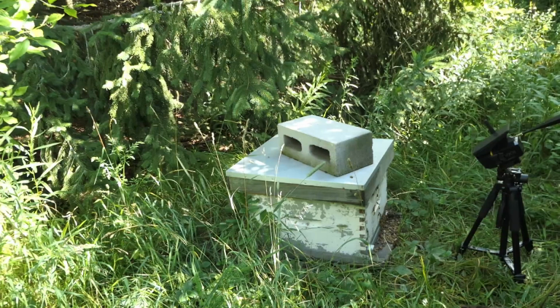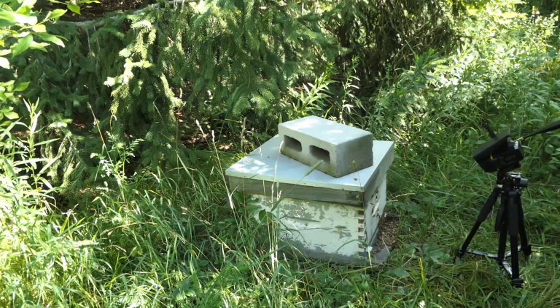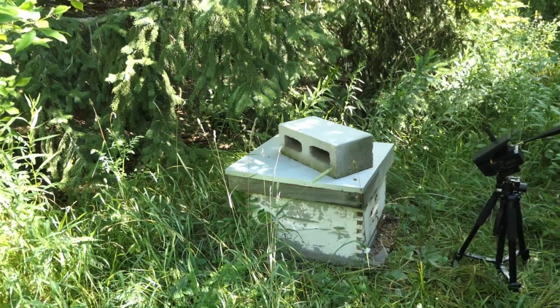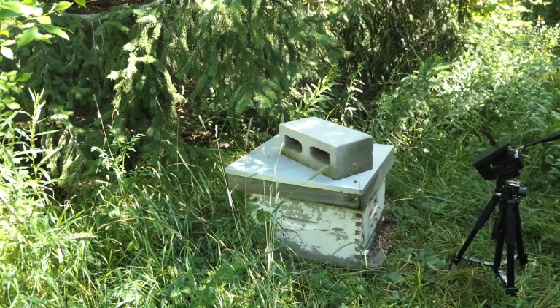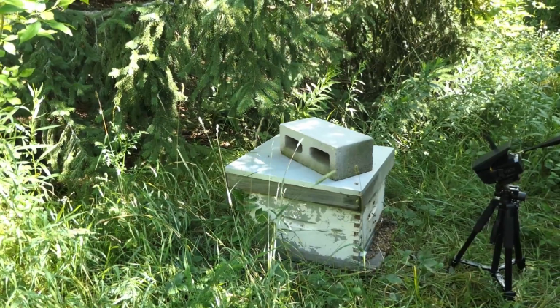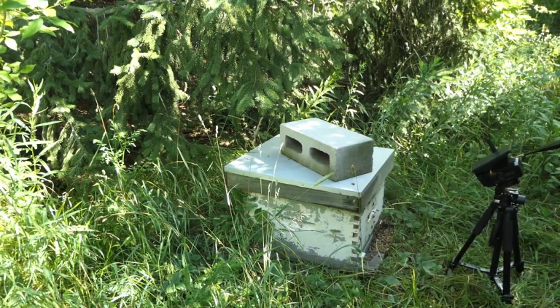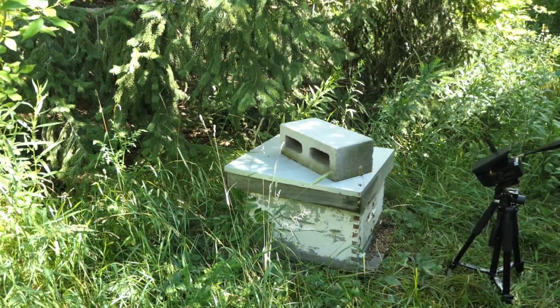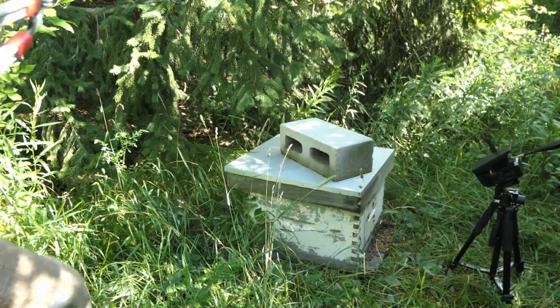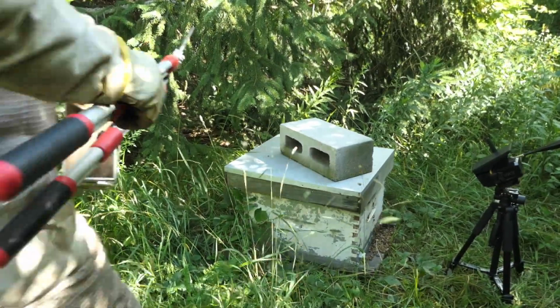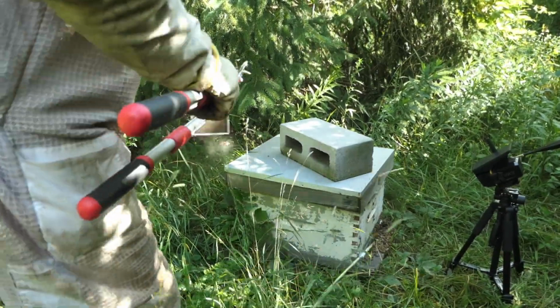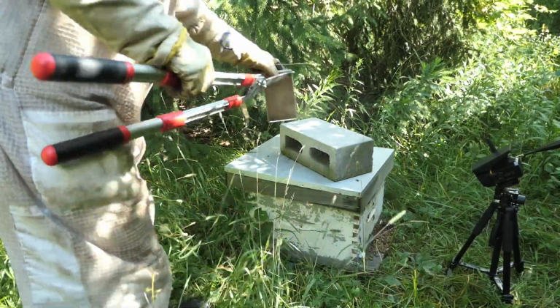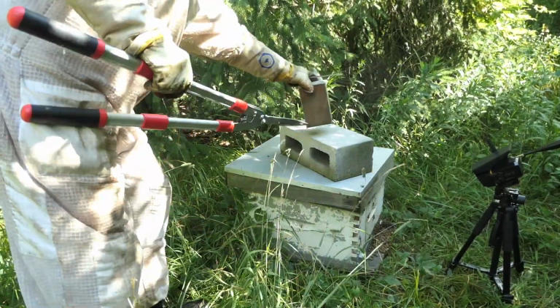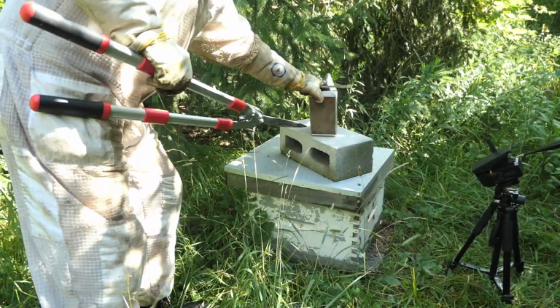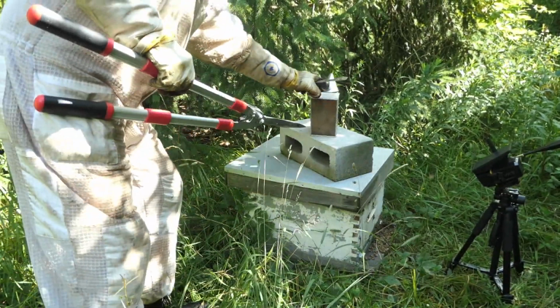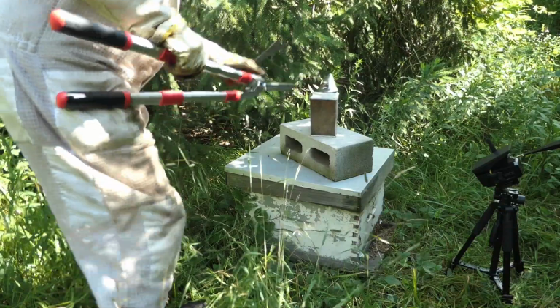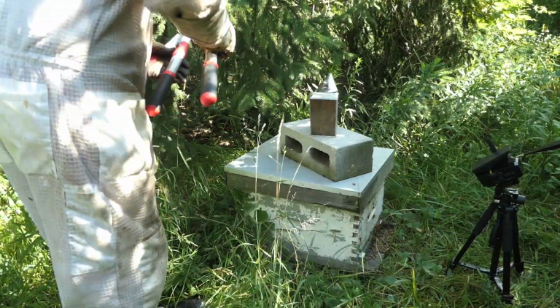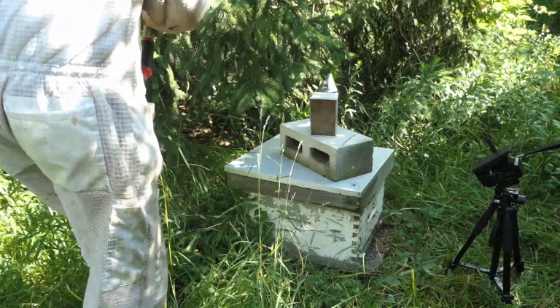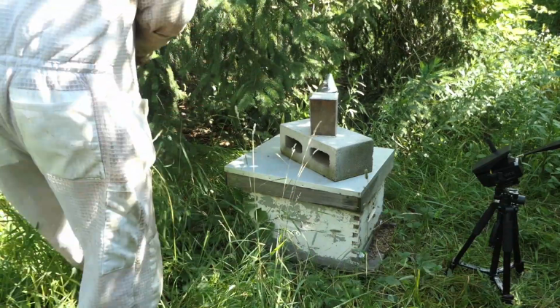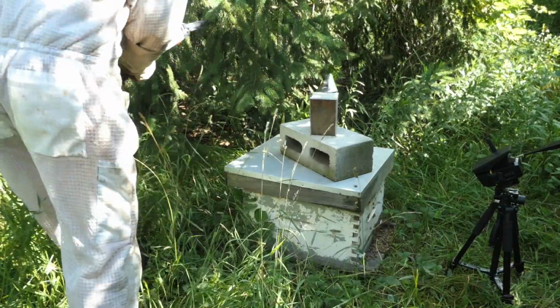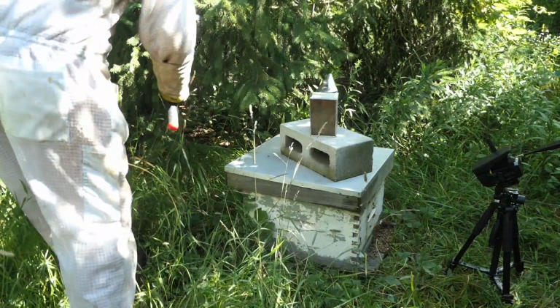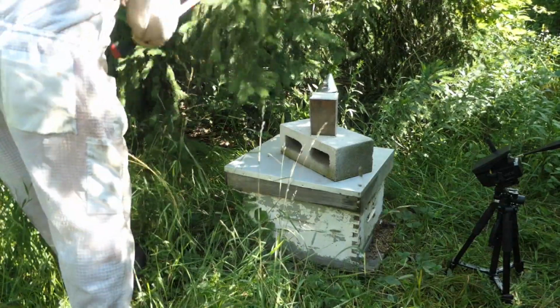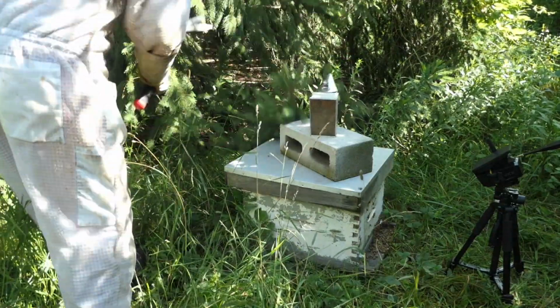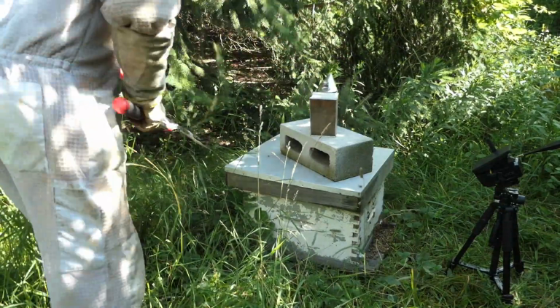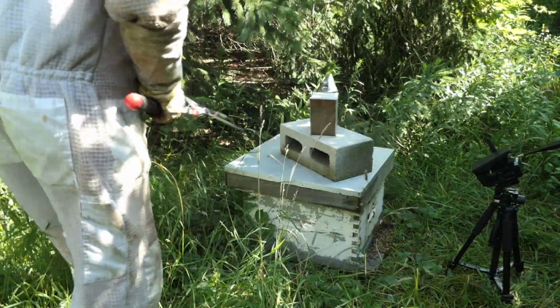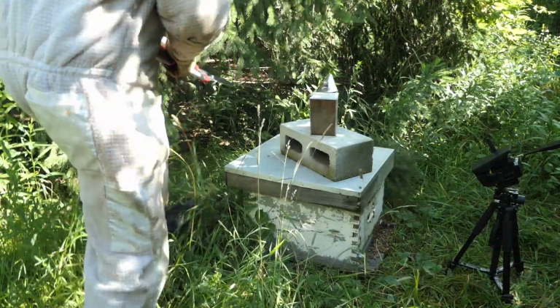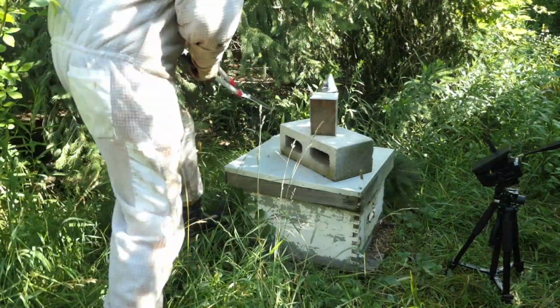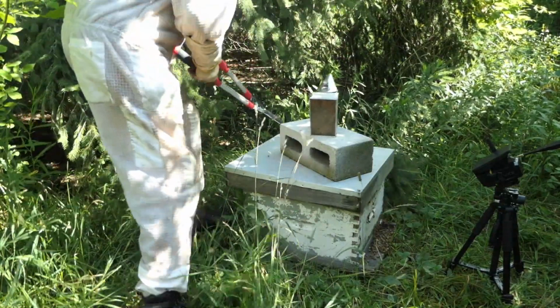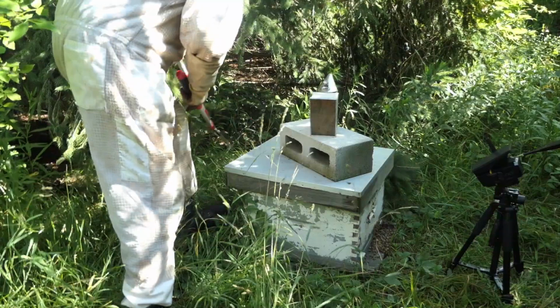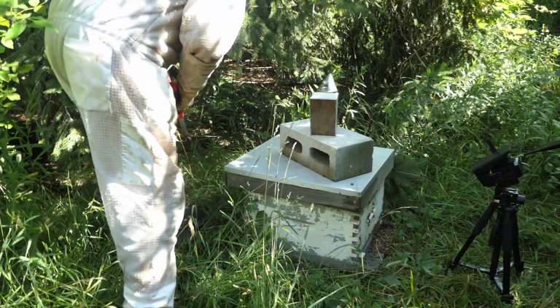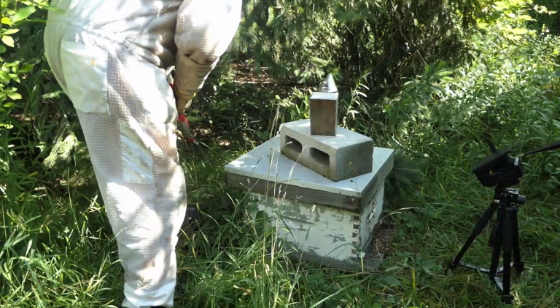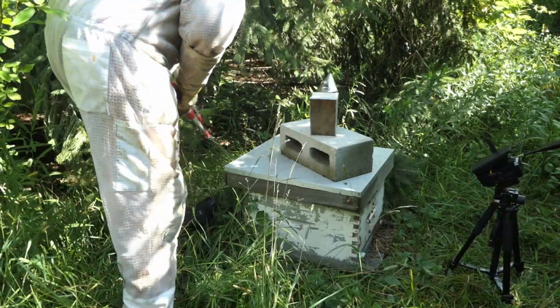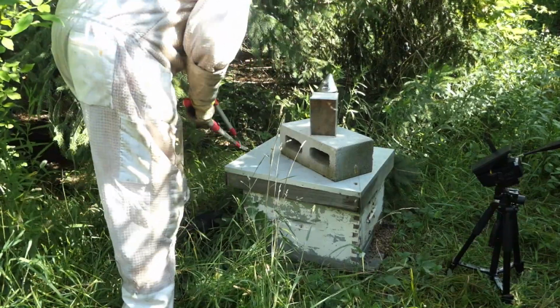This is Hank at the Wildflower Bee Farm. This is a hive that was empty and a swarm moved in. You can see we have our Vosker monitor there that keeps track of things for us.